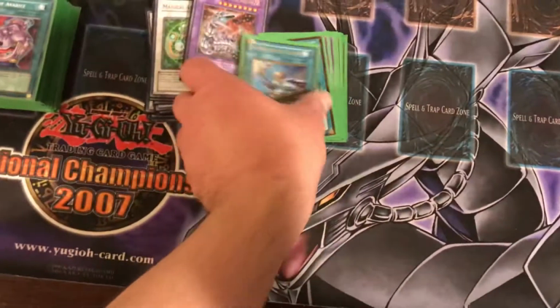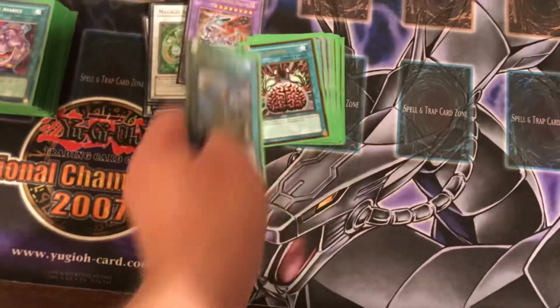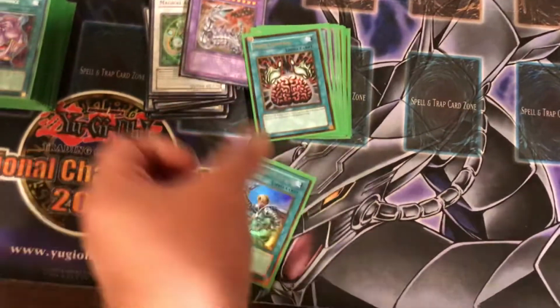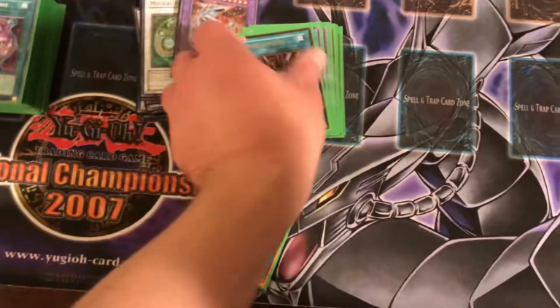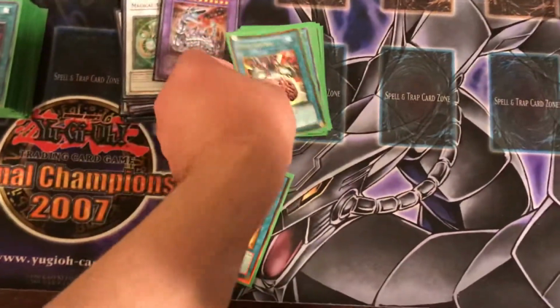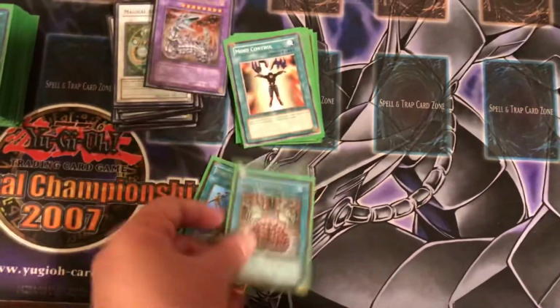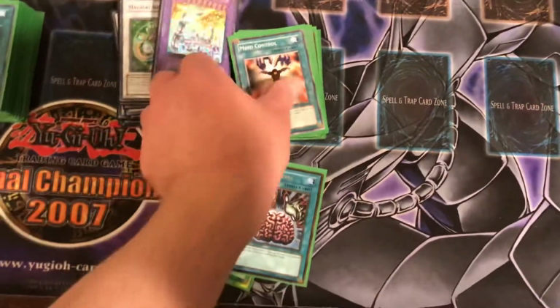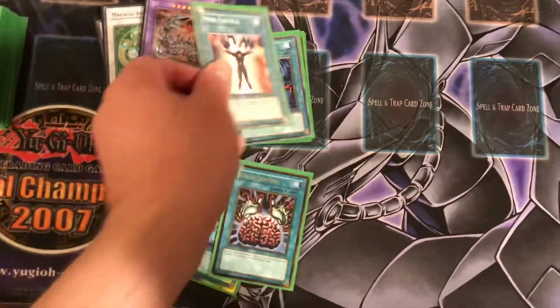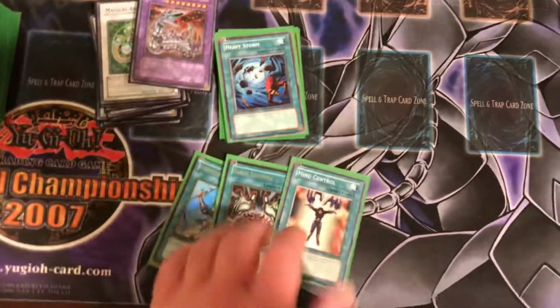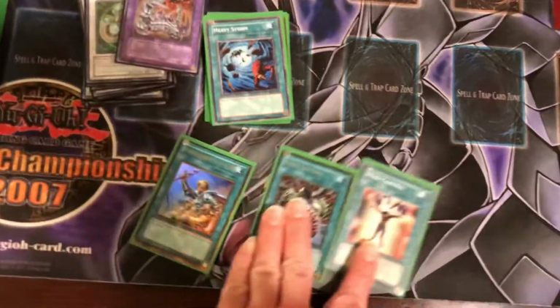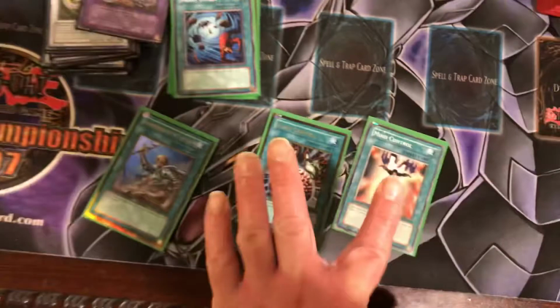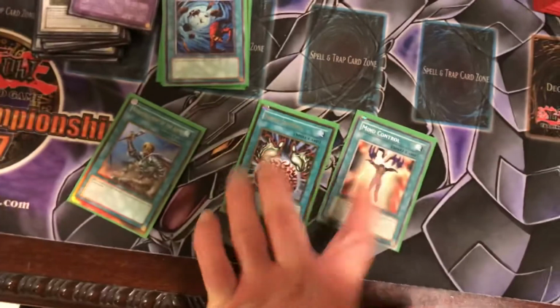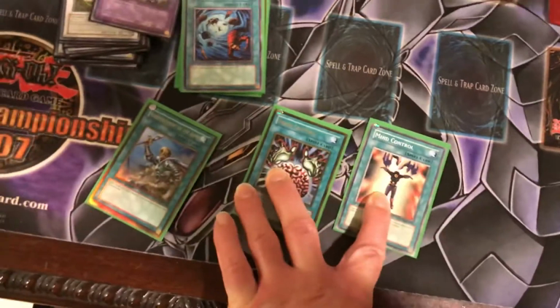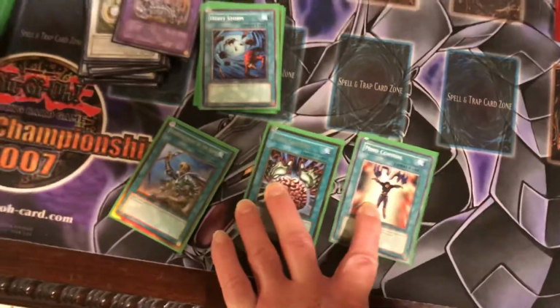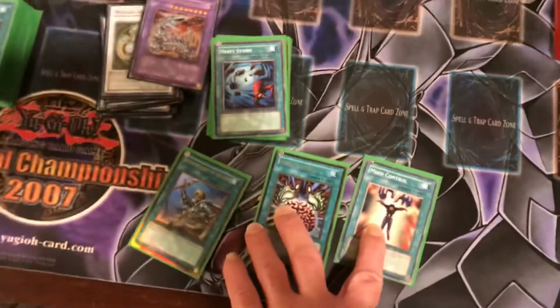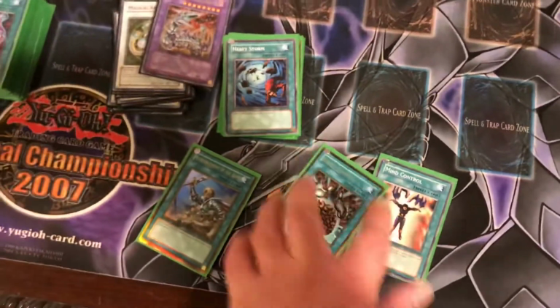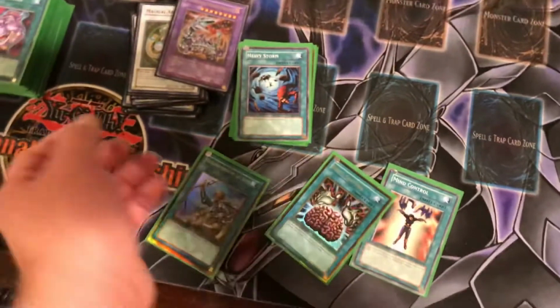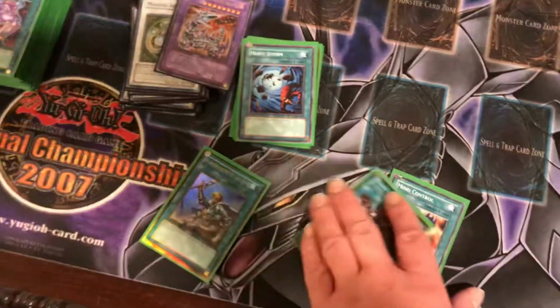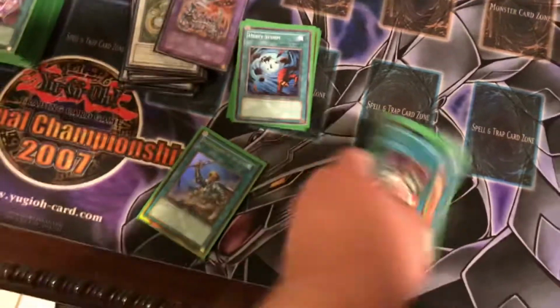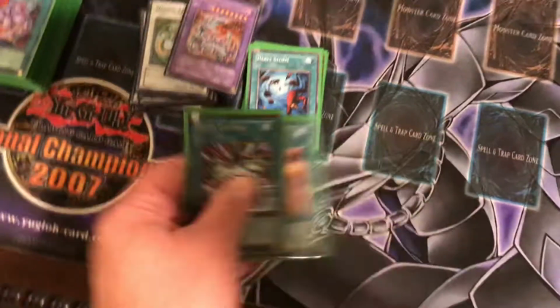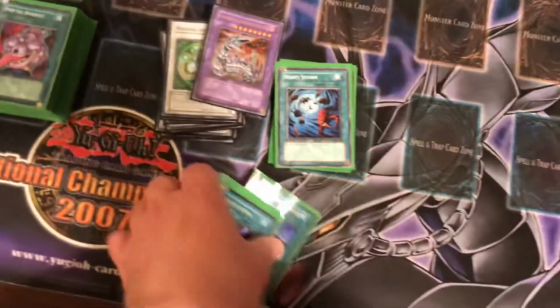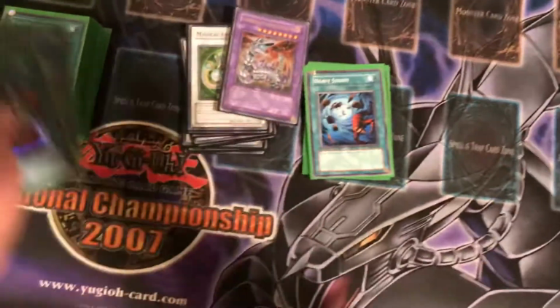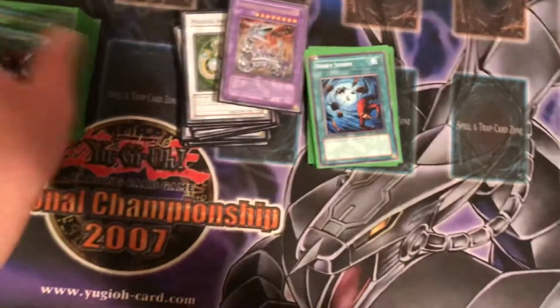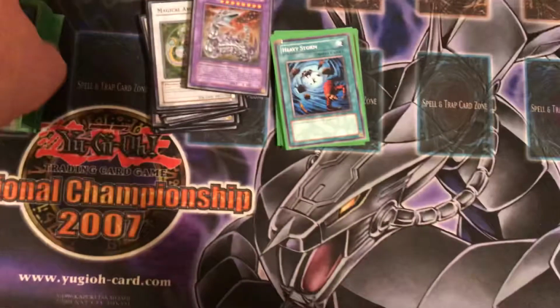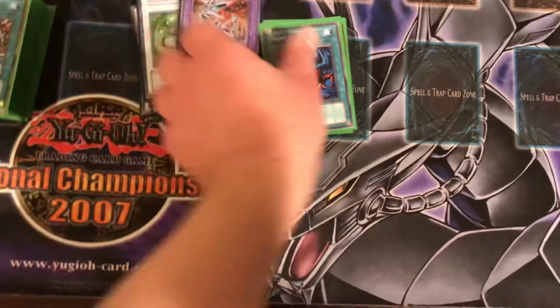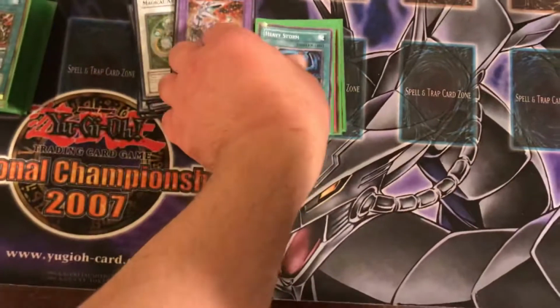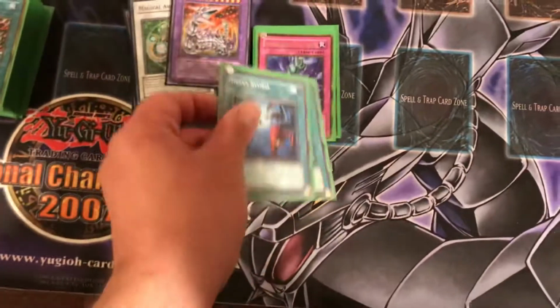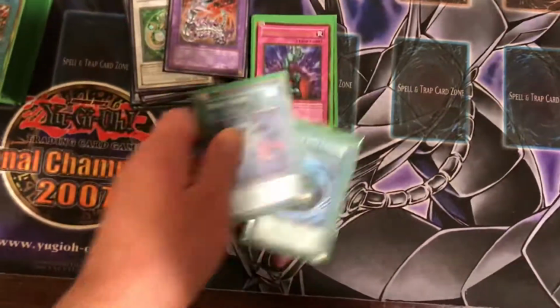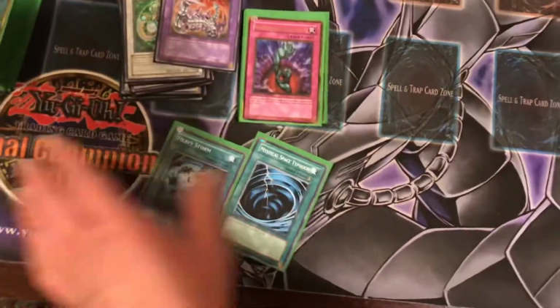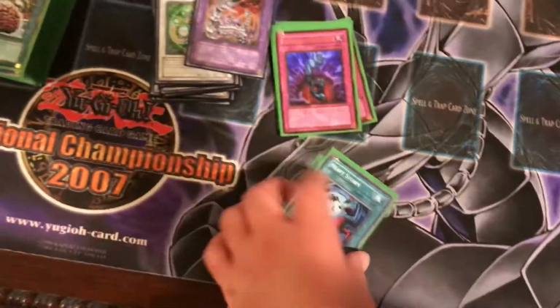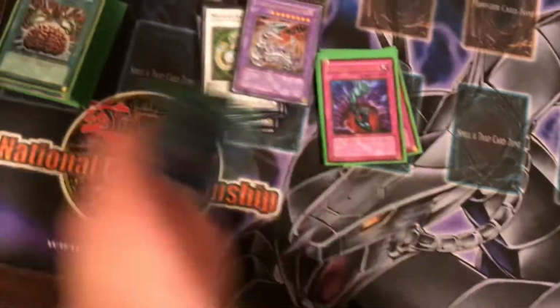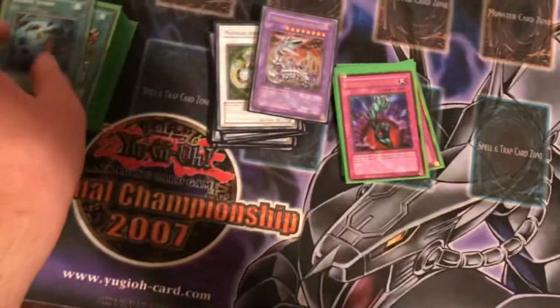Then you got 1 Reinforcement of the Army, 1 Brain Control, 1 Mind Control. You can use these cards to steal your opponent's monster to go for a Synchro Summon — pretty cool. Then you got 1 Heavy Storm, 1 Mystical Space Typhoon, and that wraps up the spells.